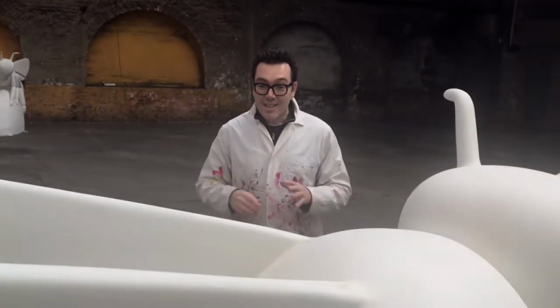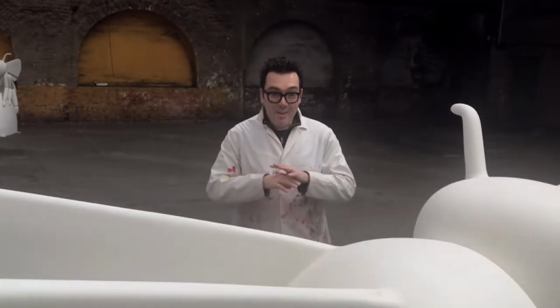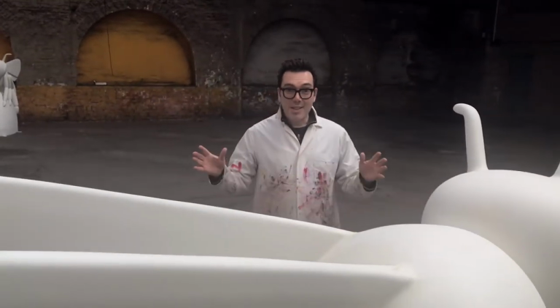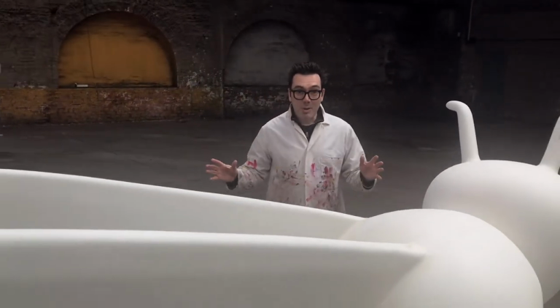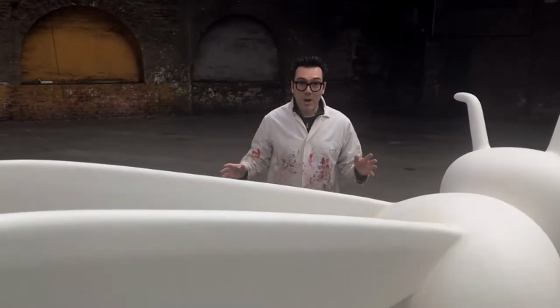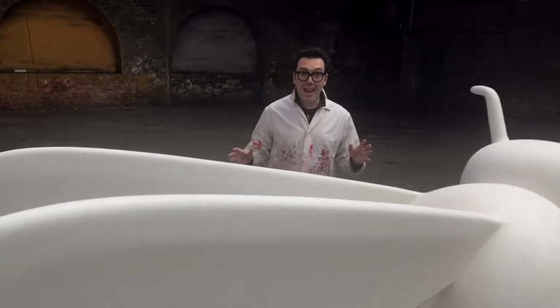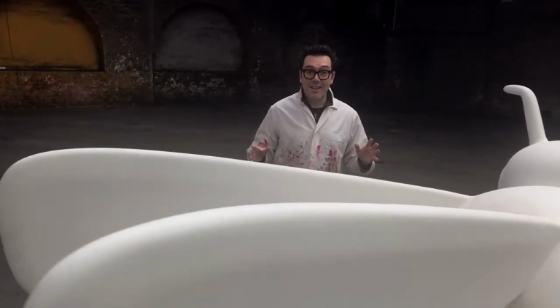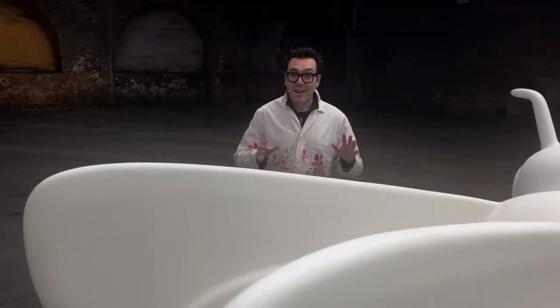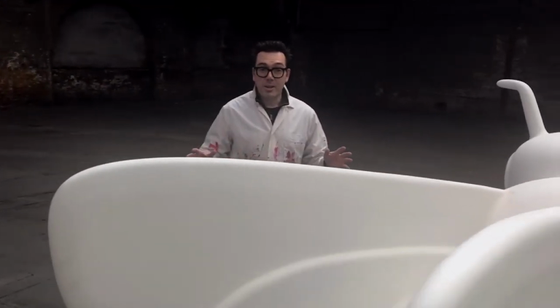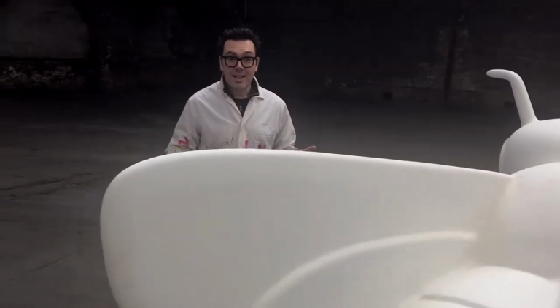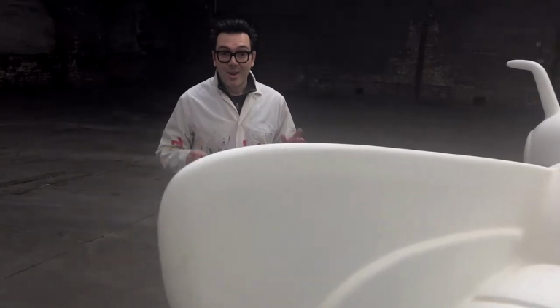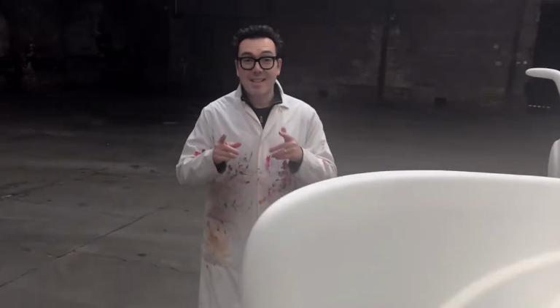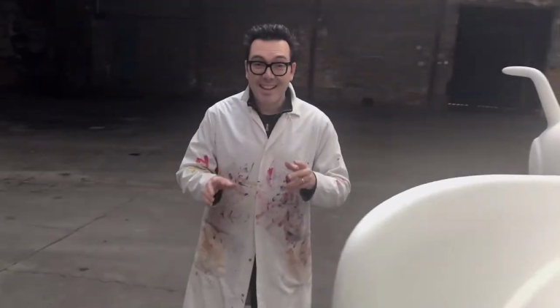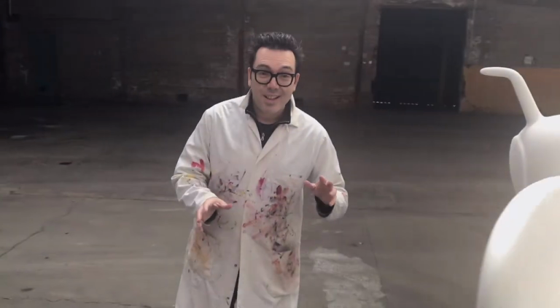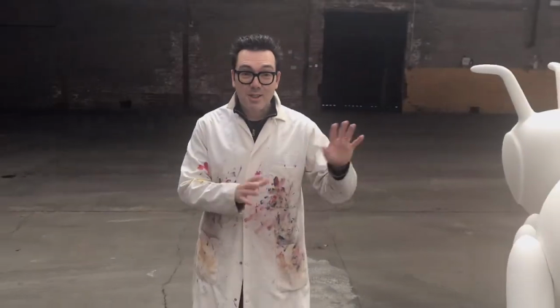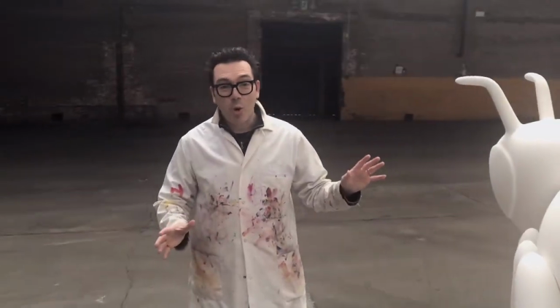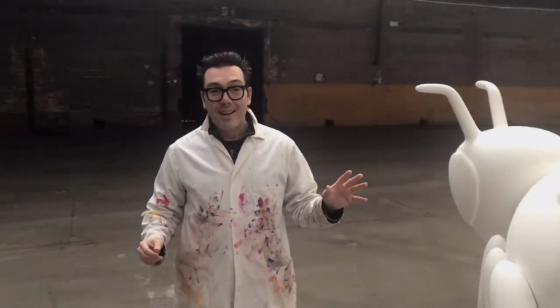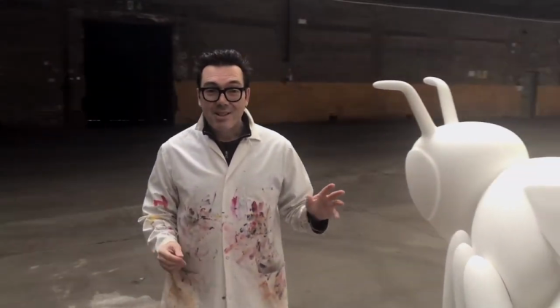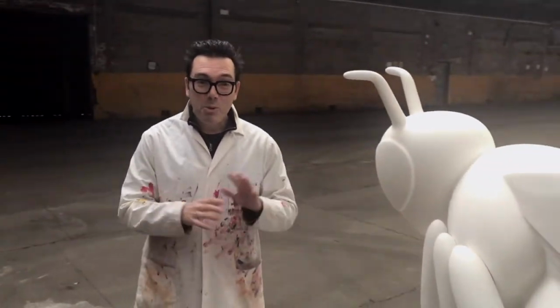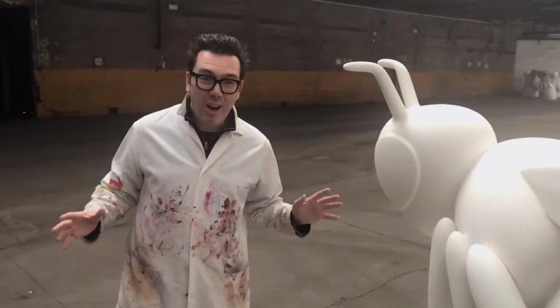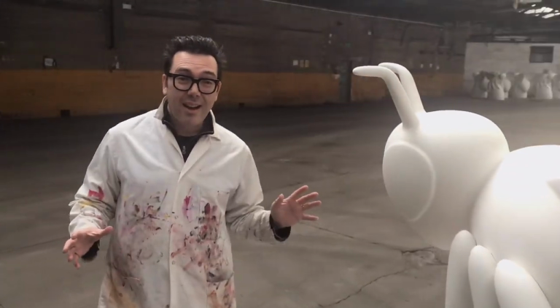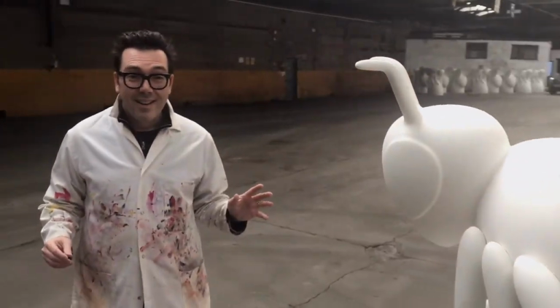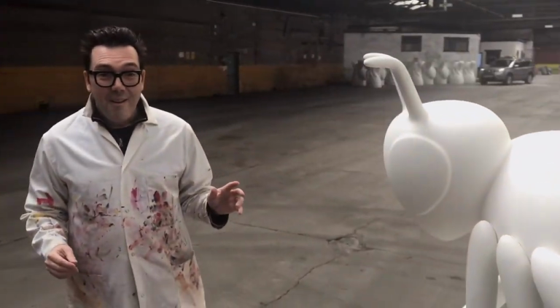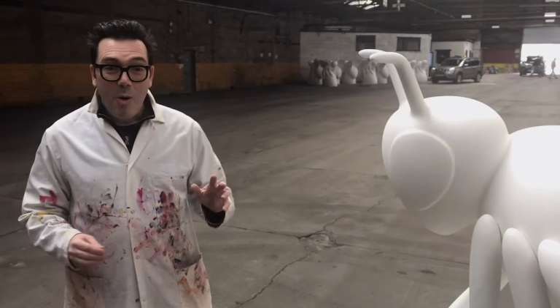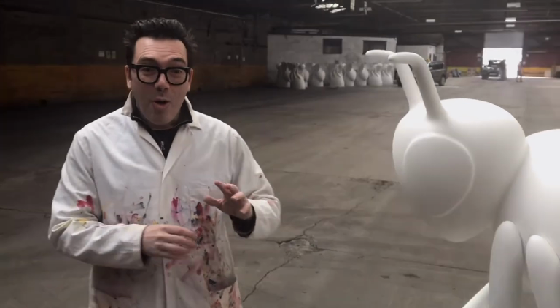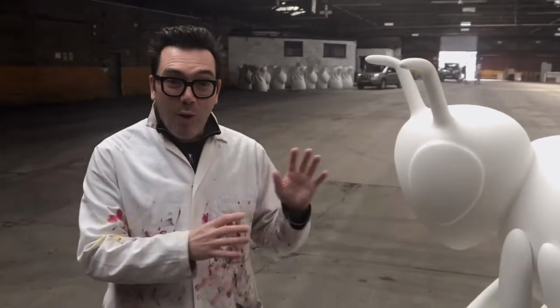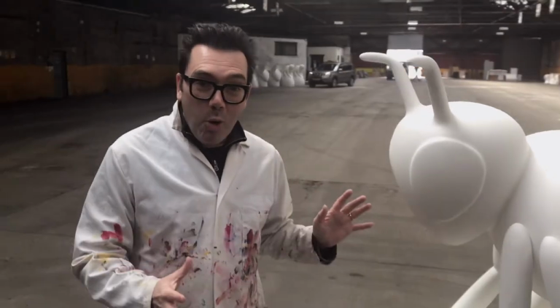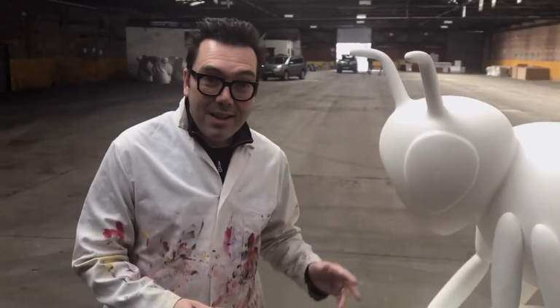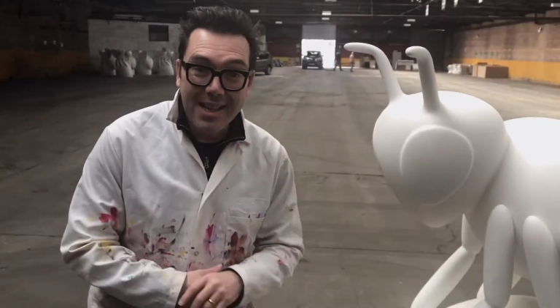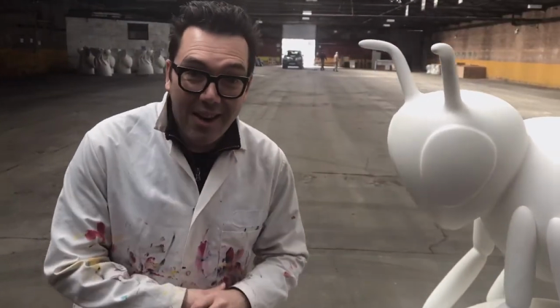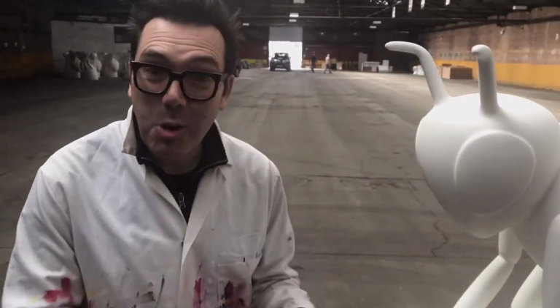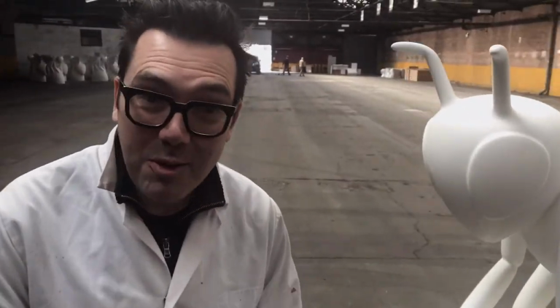She's white at the moment, but over the next couple of months you're going to see her transform into a multi-colour, floral, spectacular sculpture — hopefully.